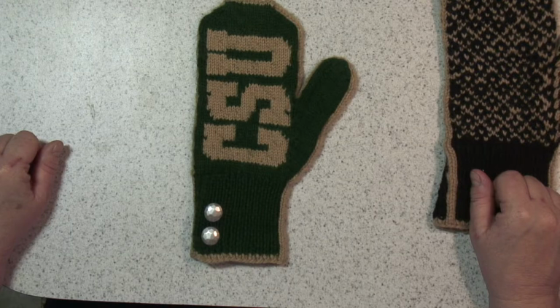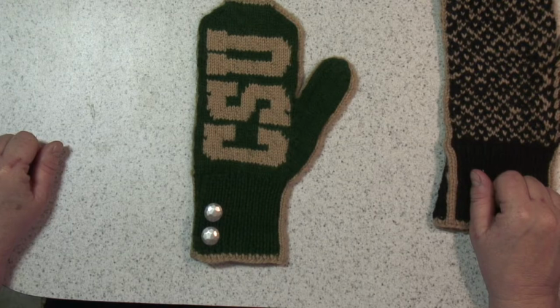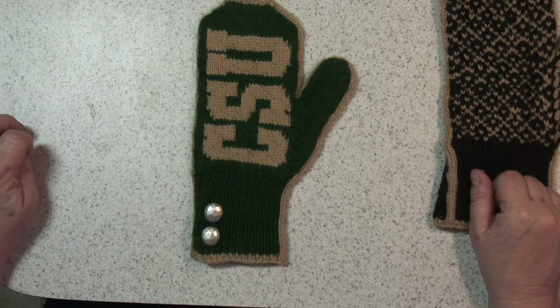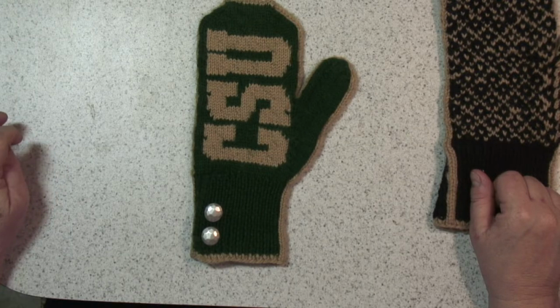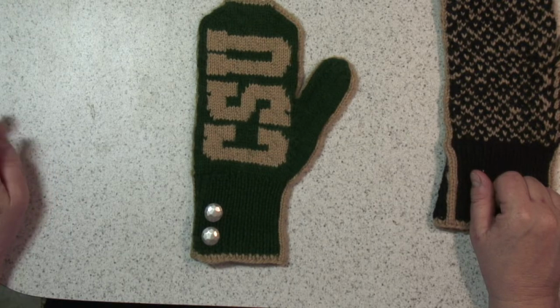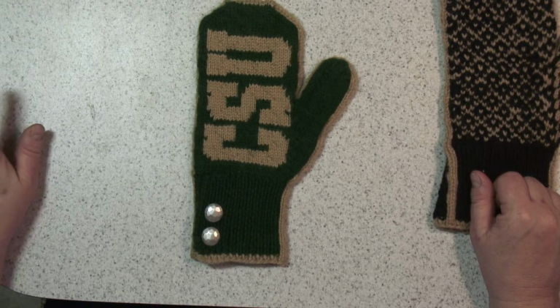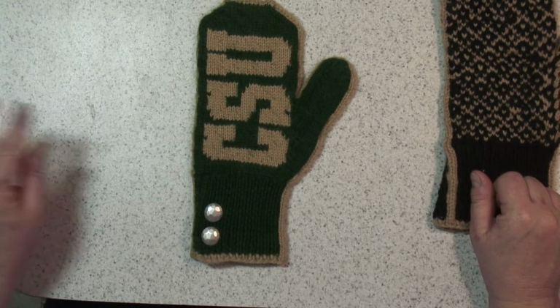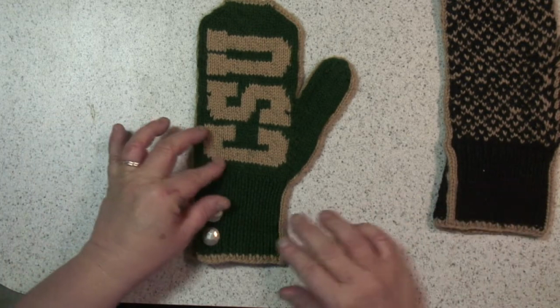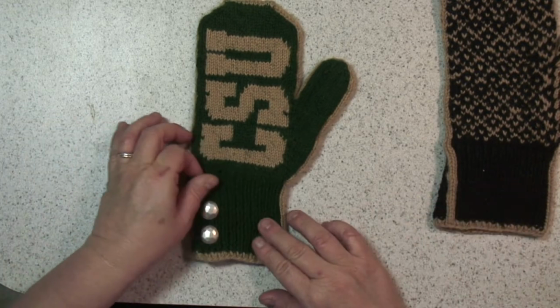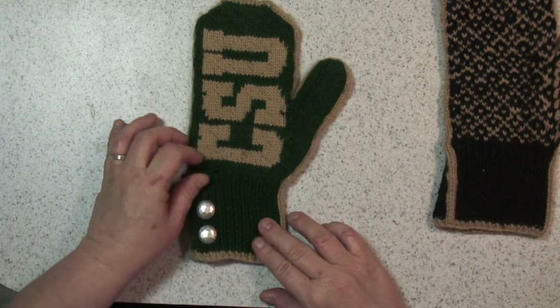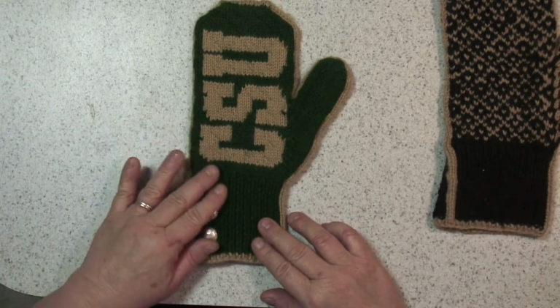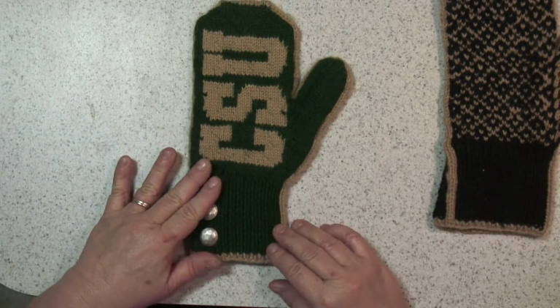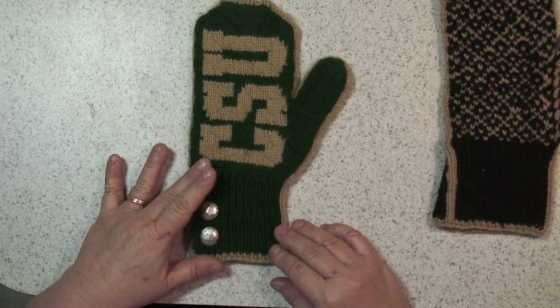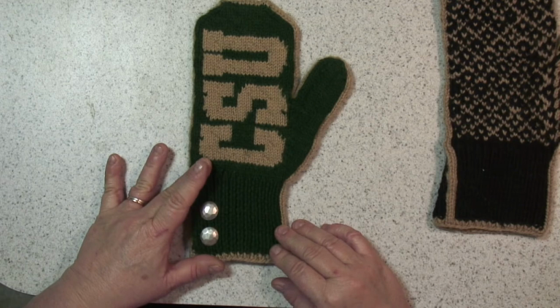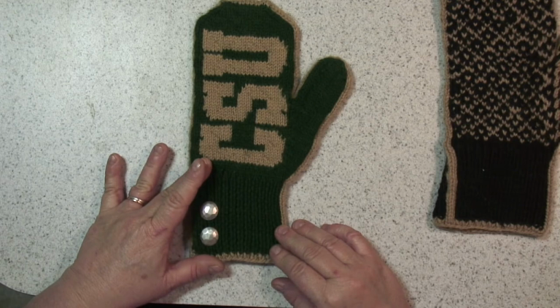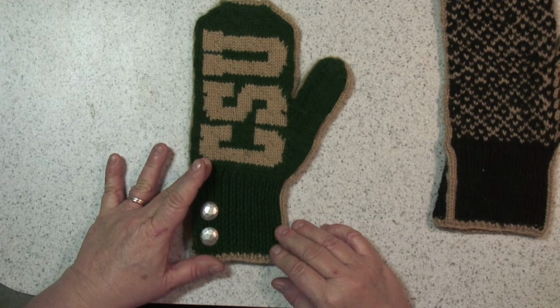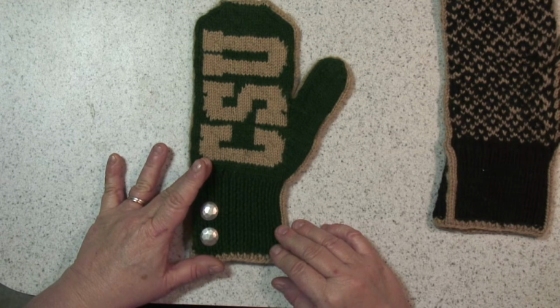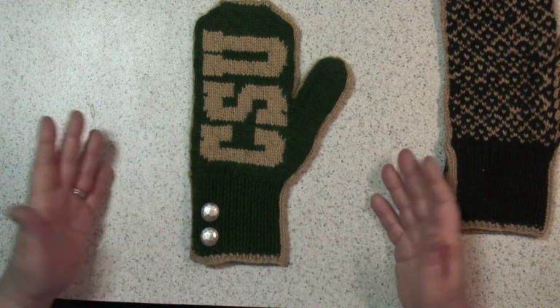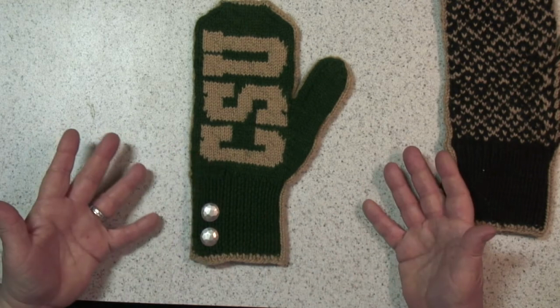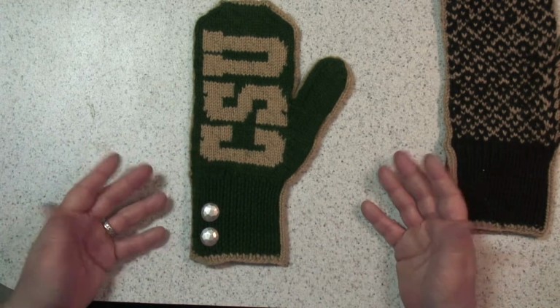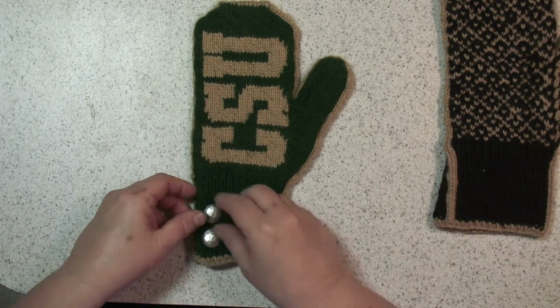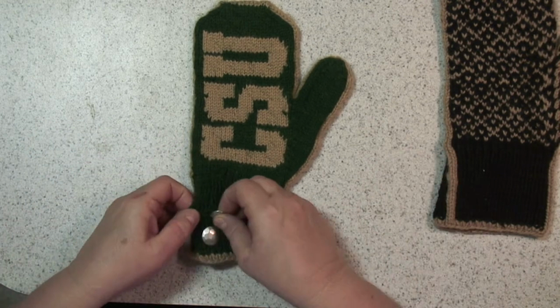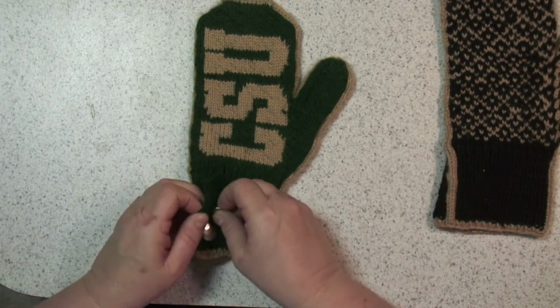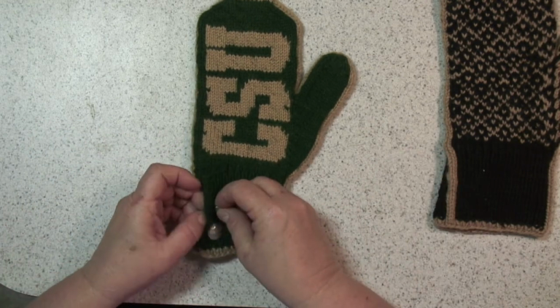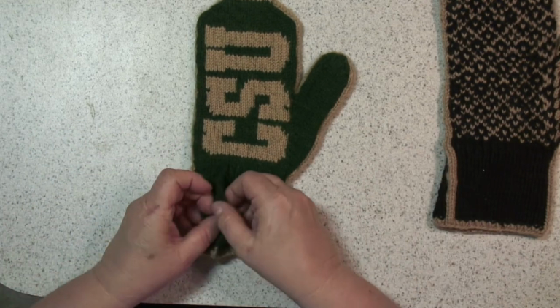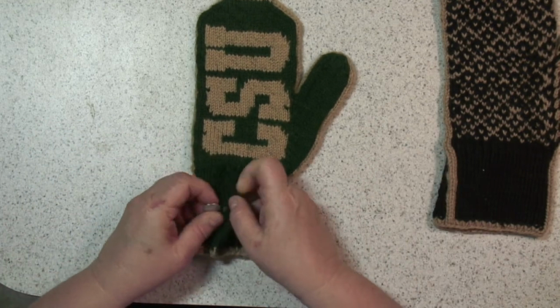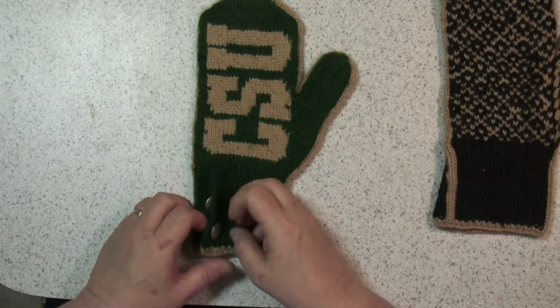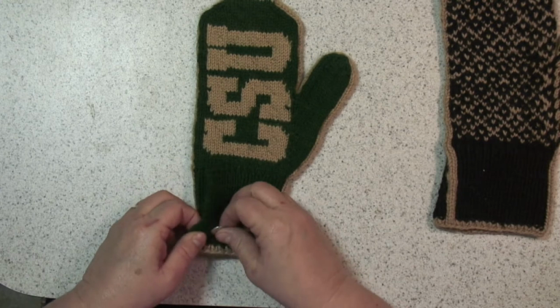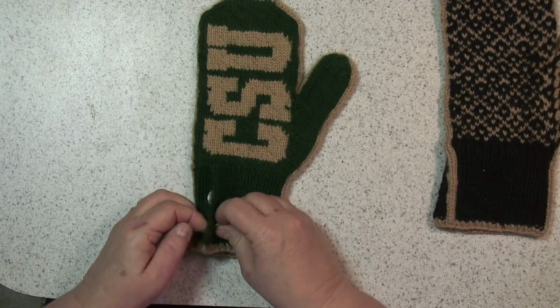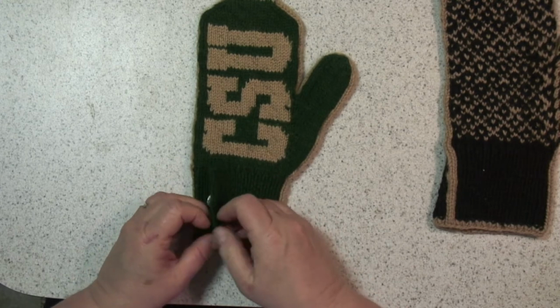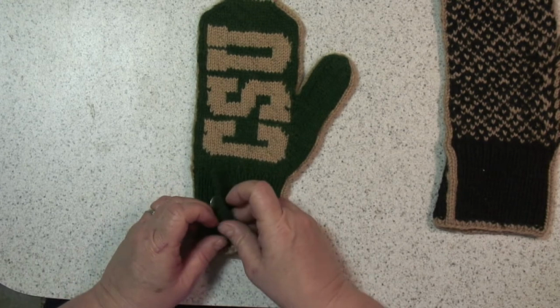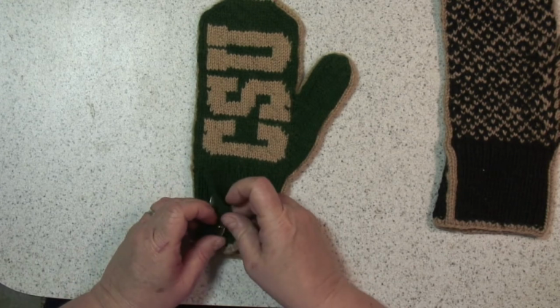In this video I'm going to give you some tips on how to knit up the collegiate mitten. The cuff is actually knit back and forth on either straights or circular needles, size 2.